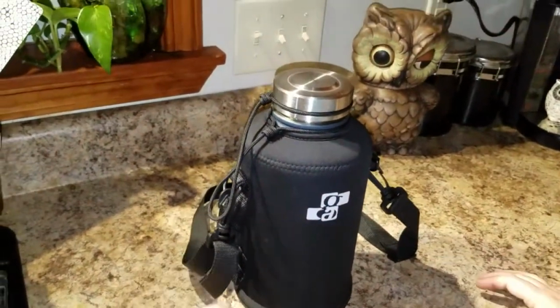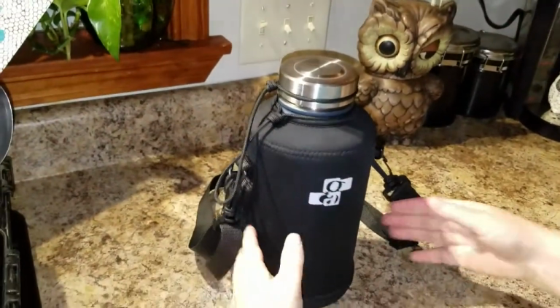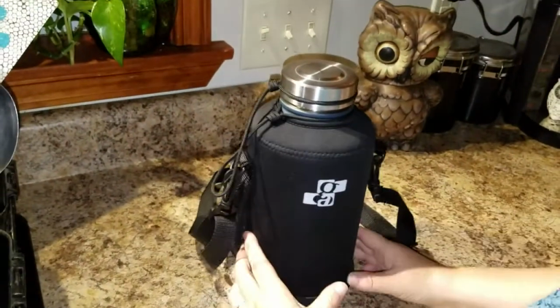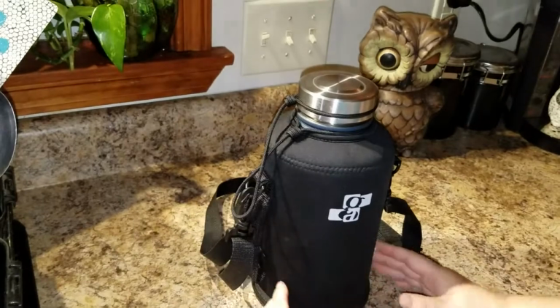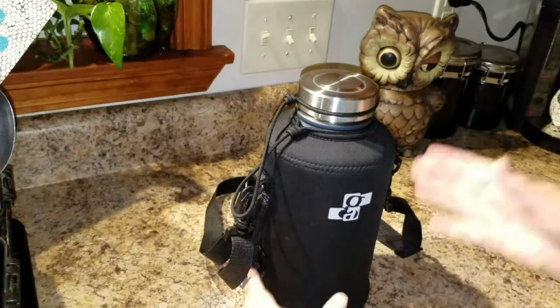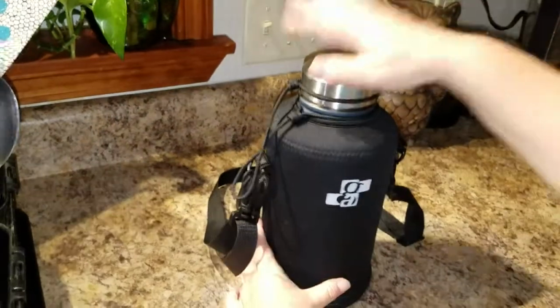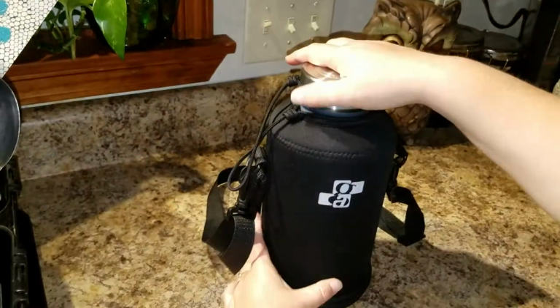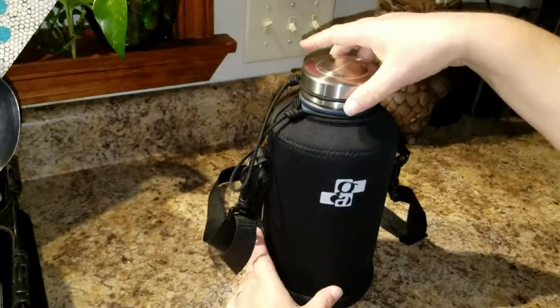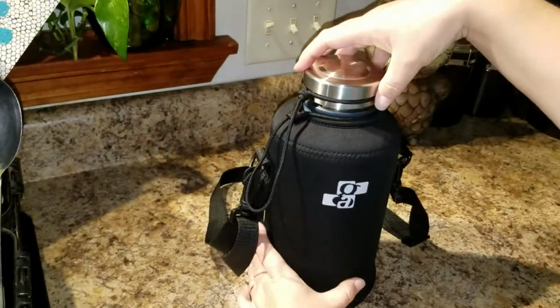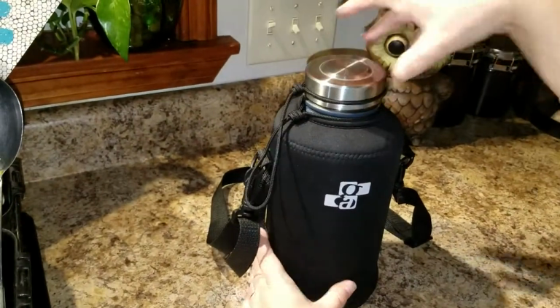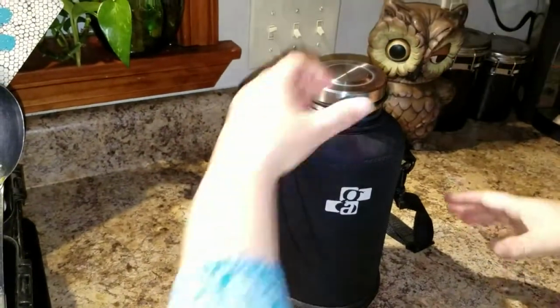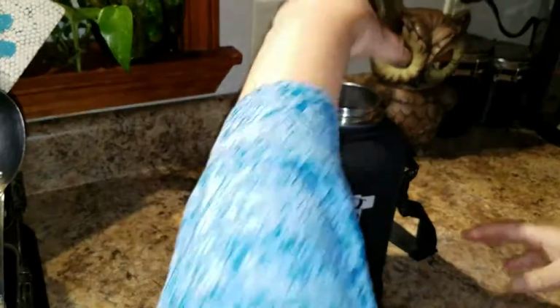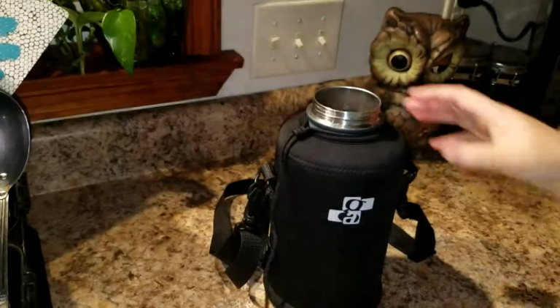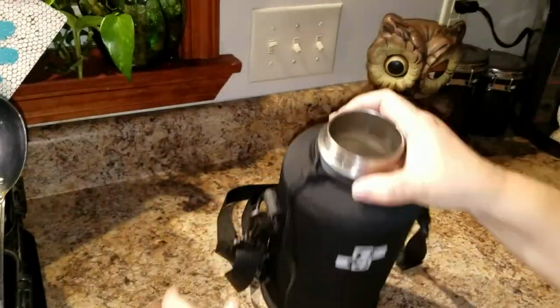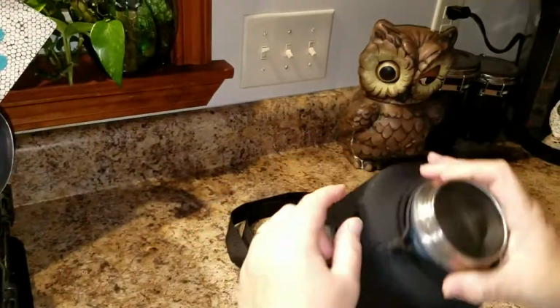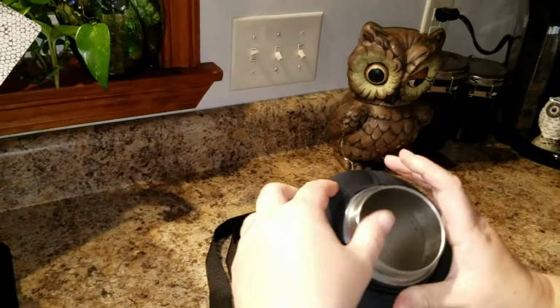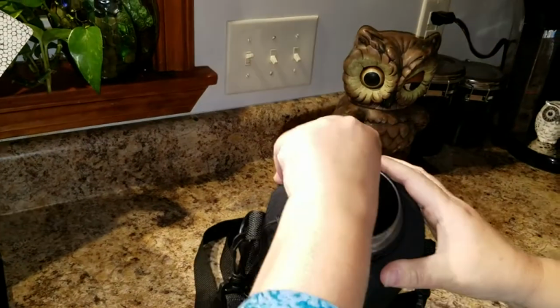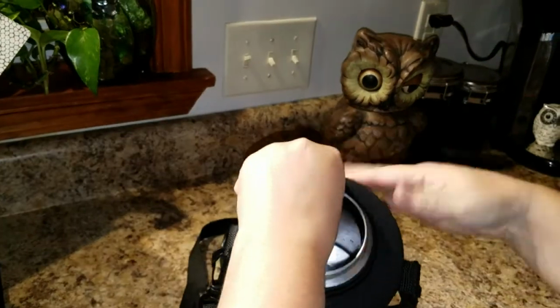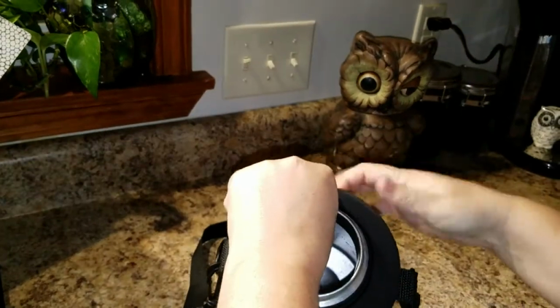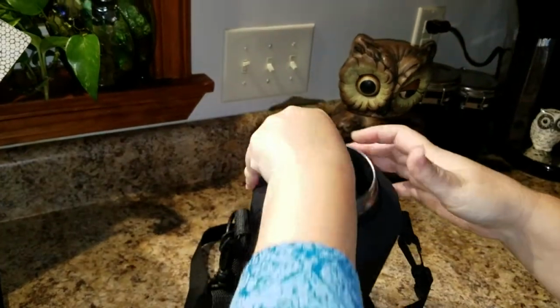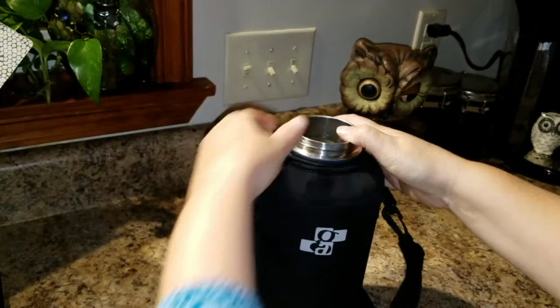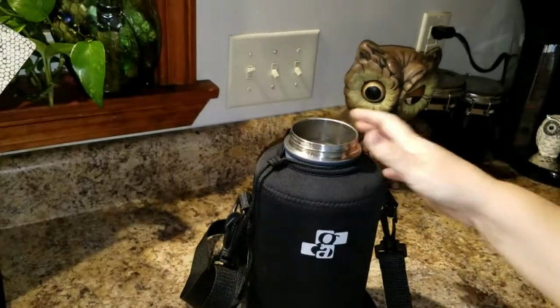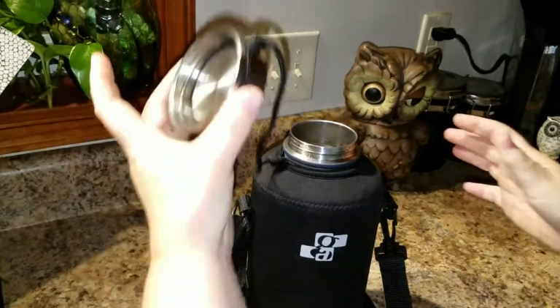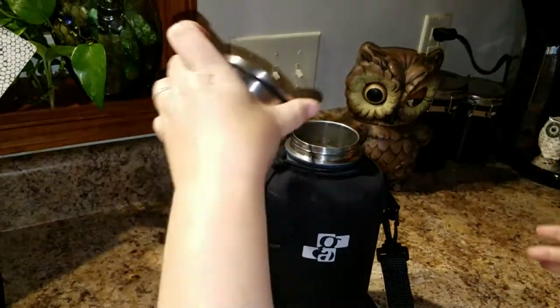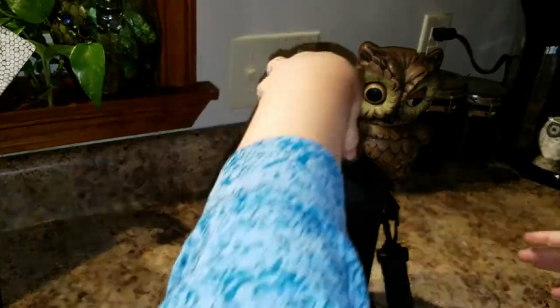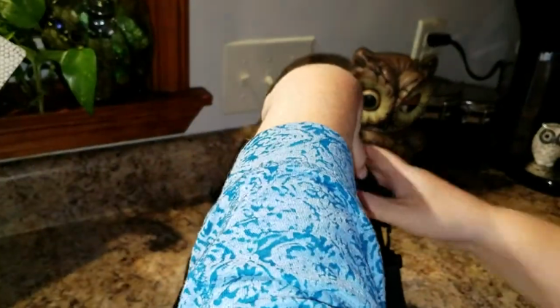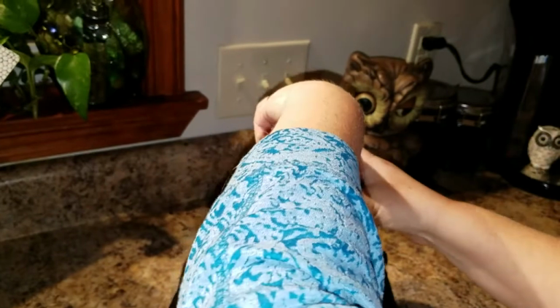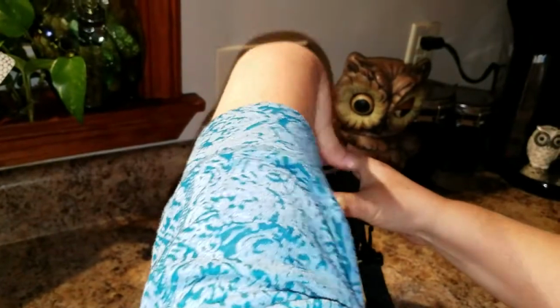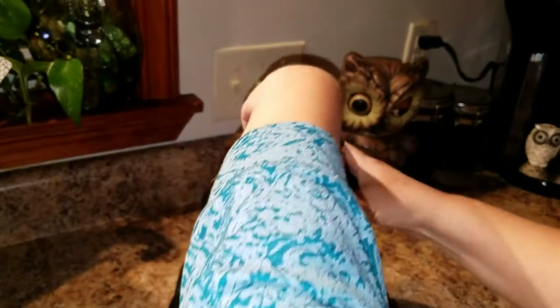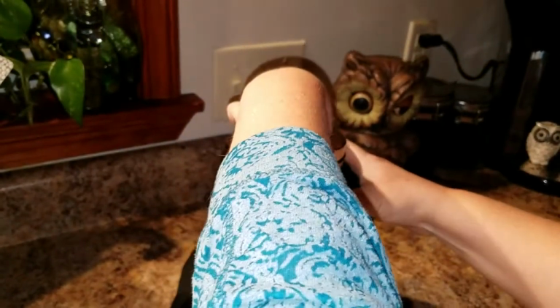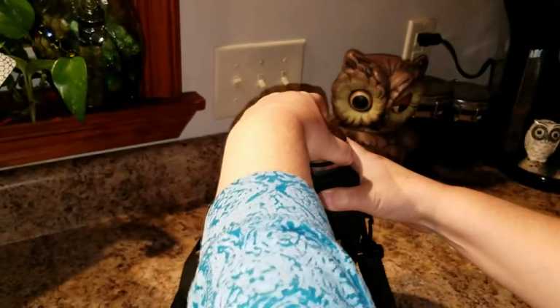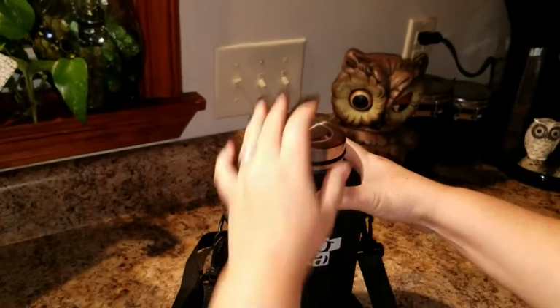This is a great growler. It's vacuum insulated — you can see how thick it is. It has an insulated lid. It's 64 ounces, or a half gallon.